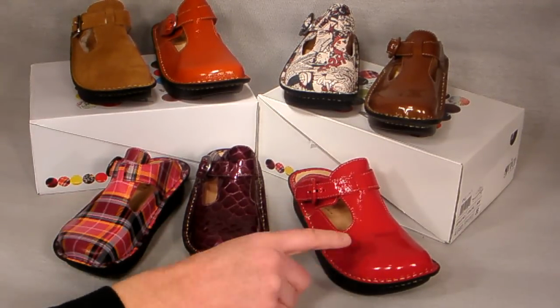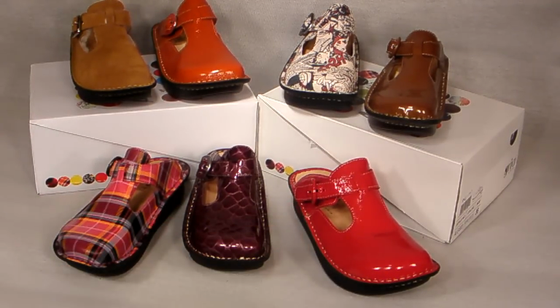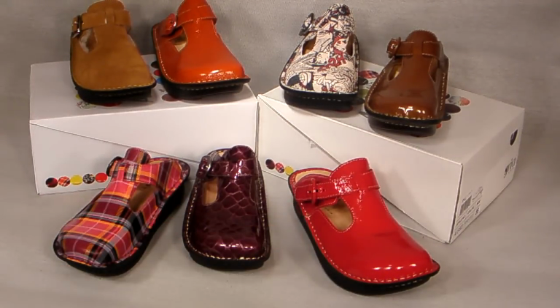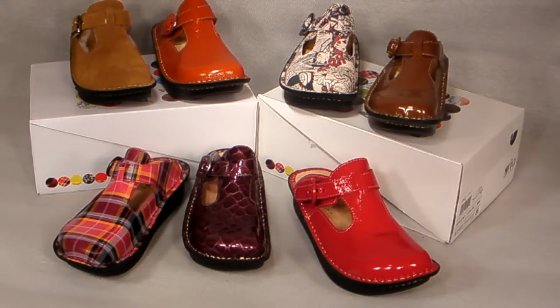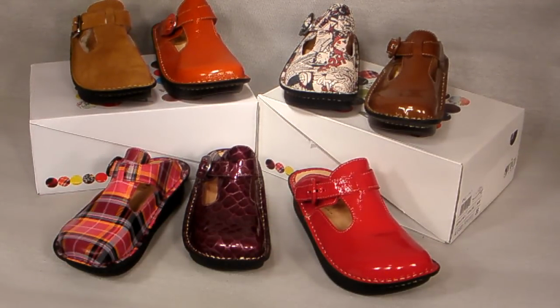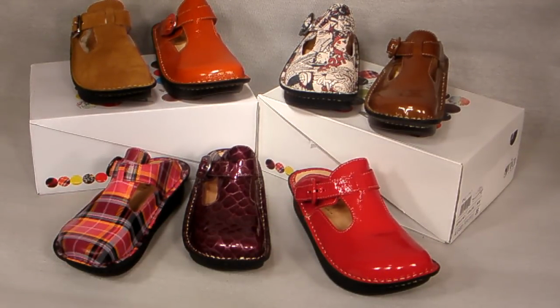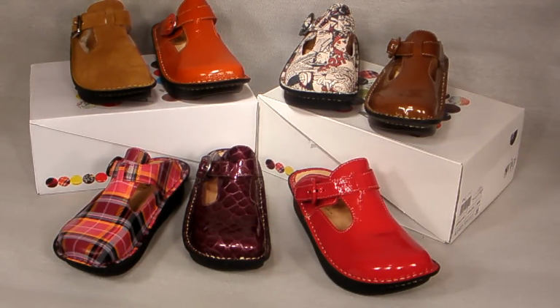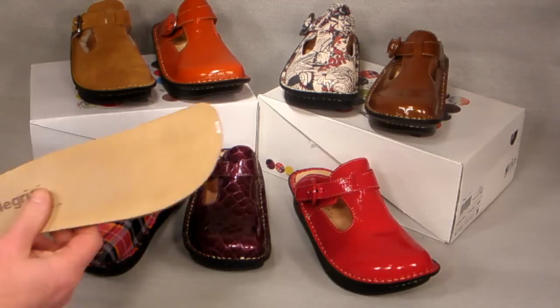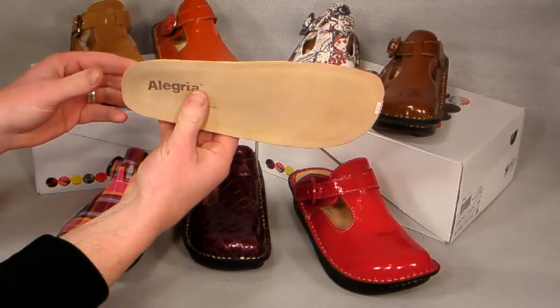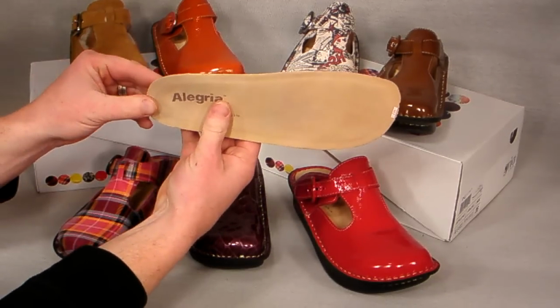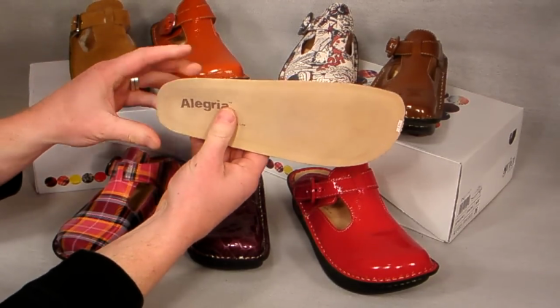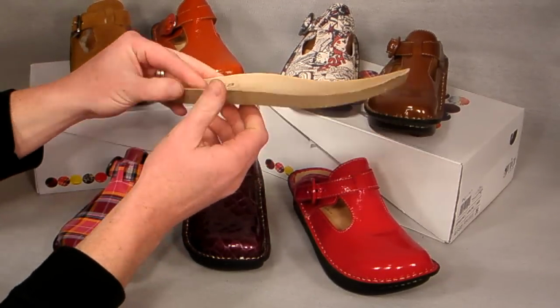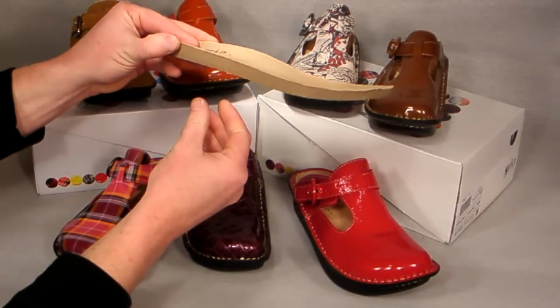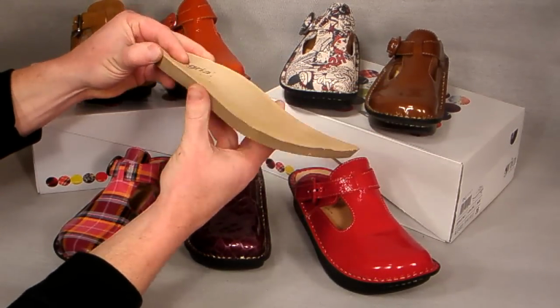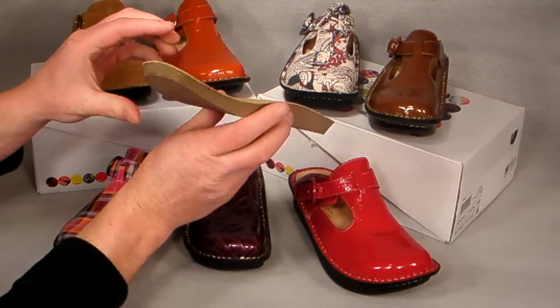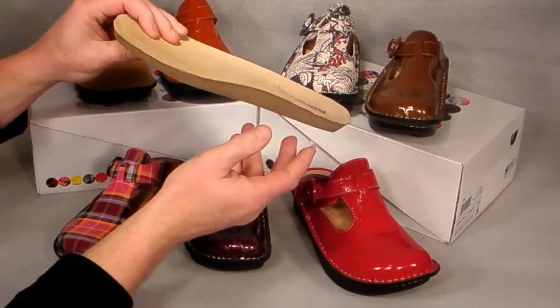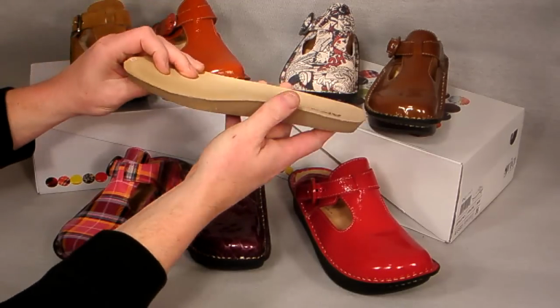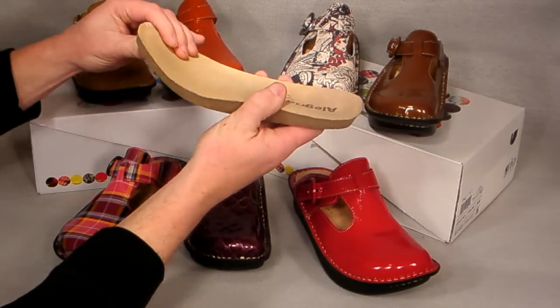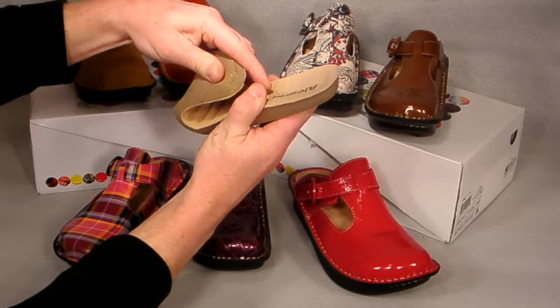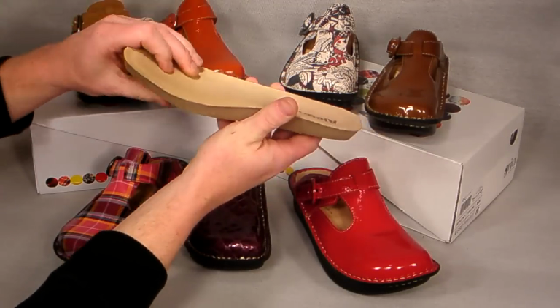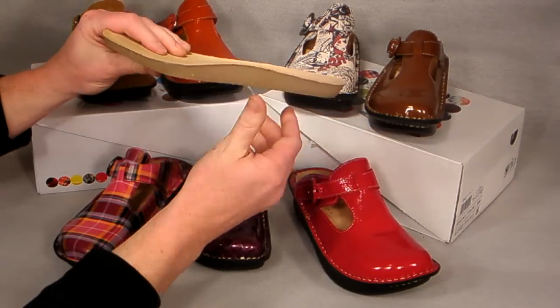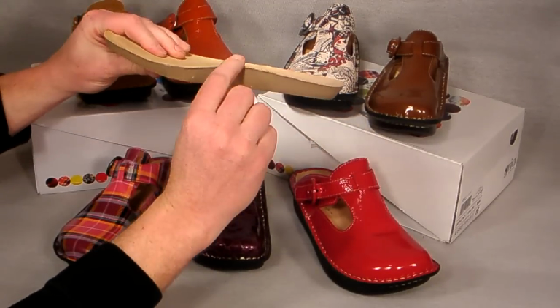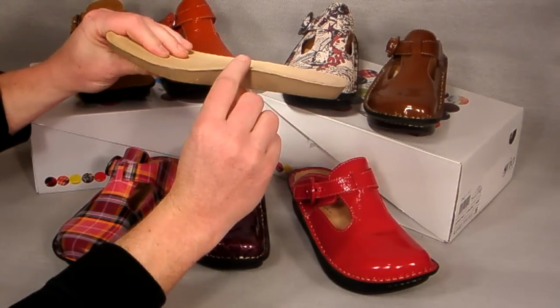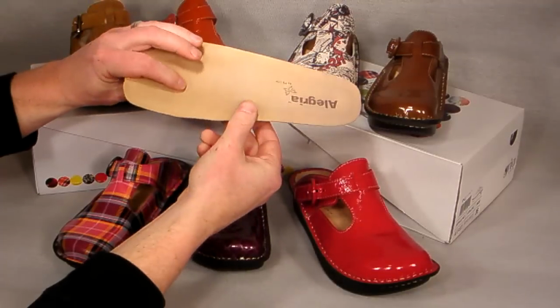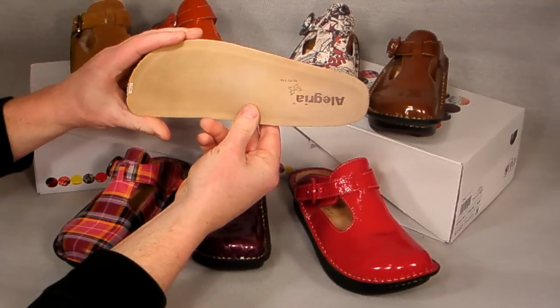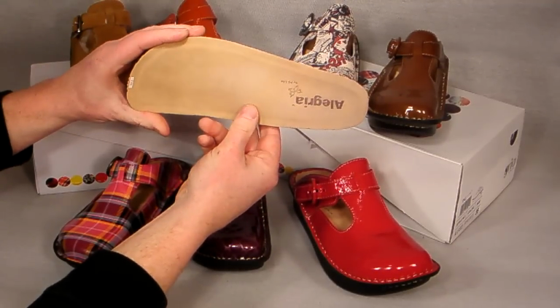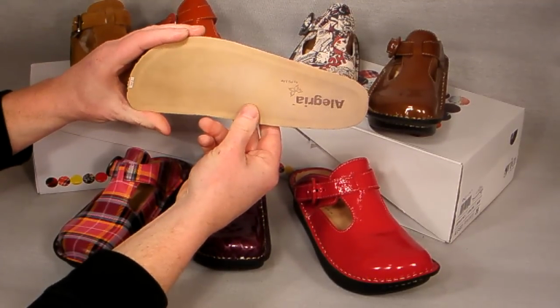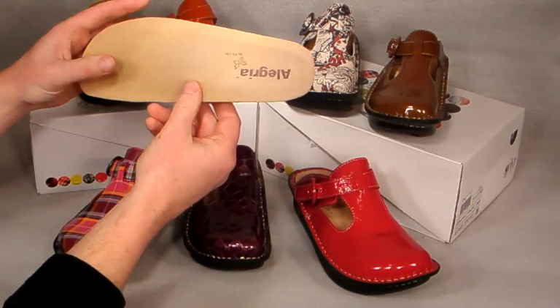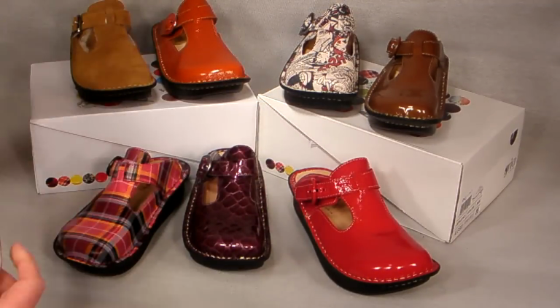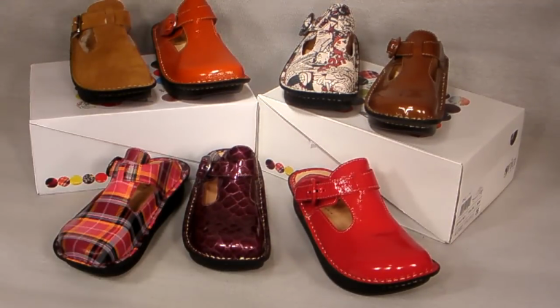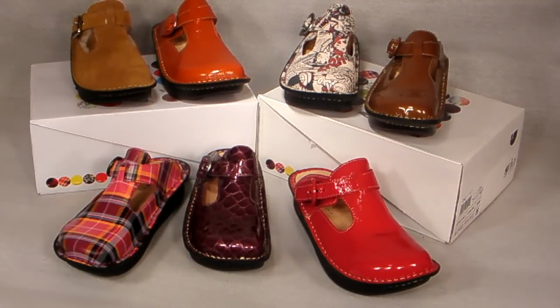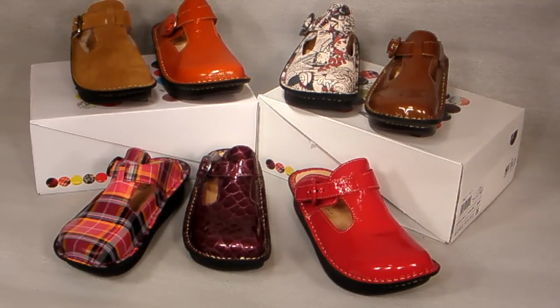The anatomically correct latex and cork footbed conforms to the natural shape of your feet, but is removable to accommodate custom orthotics. The leather lining is soft and inviting, and the variety of colors and textures will bring people in for a closer look.